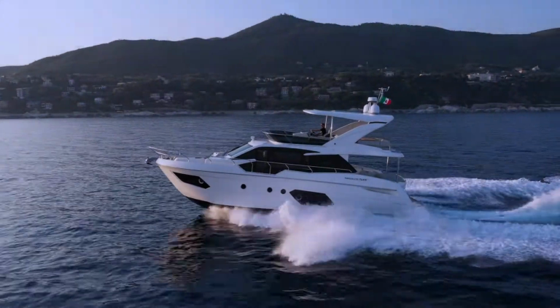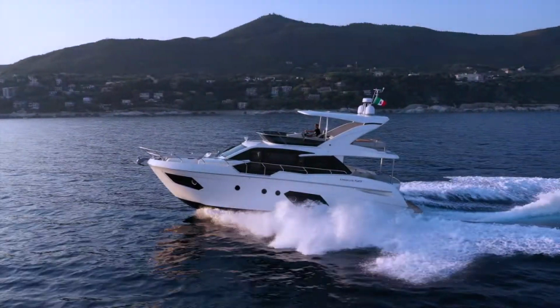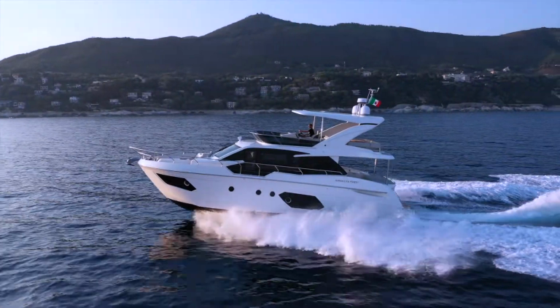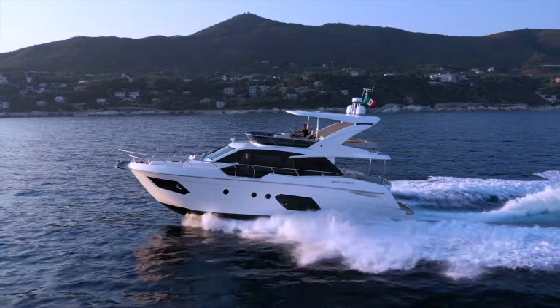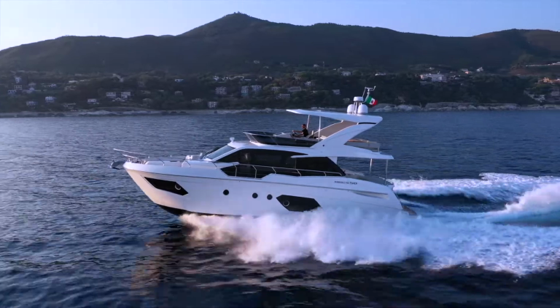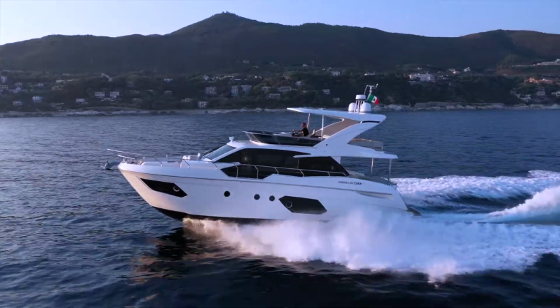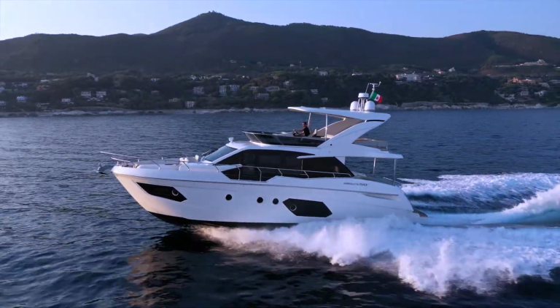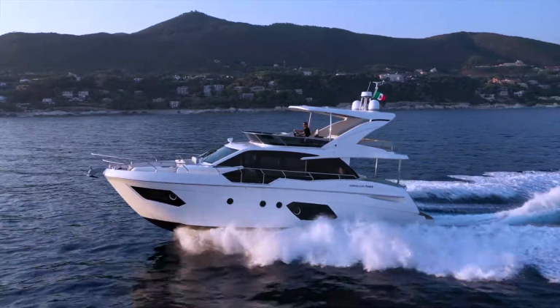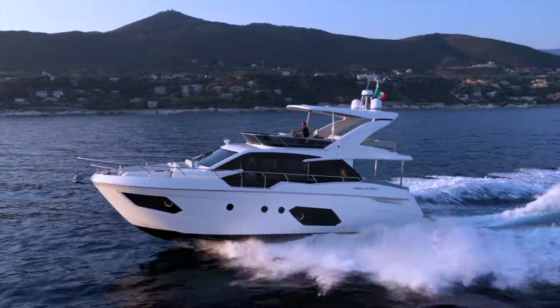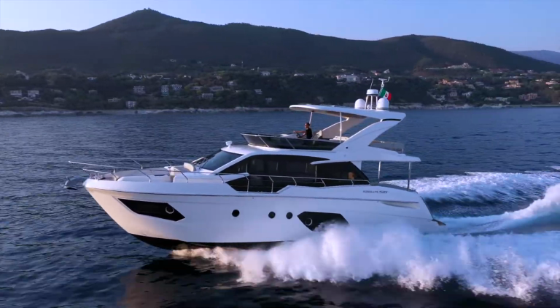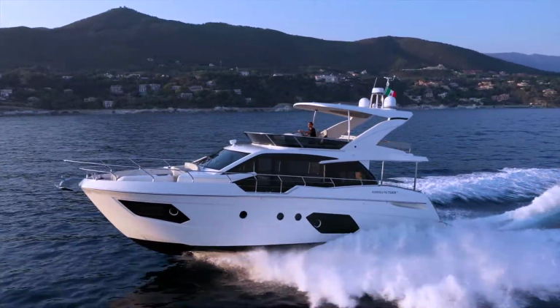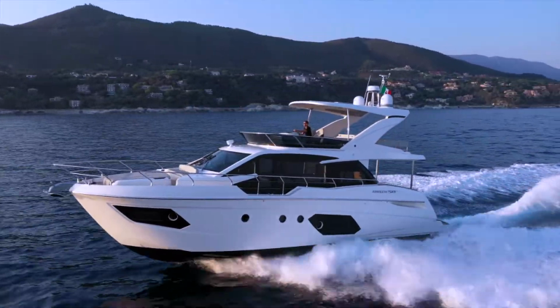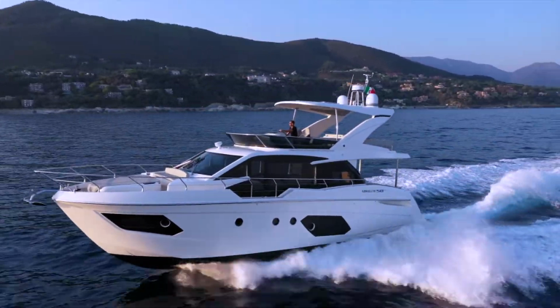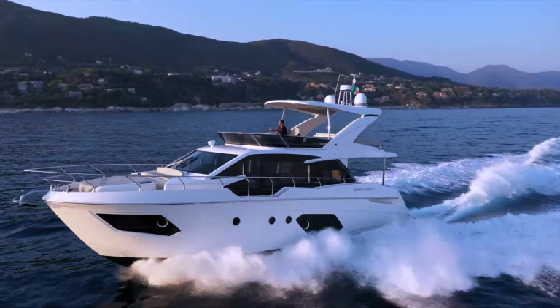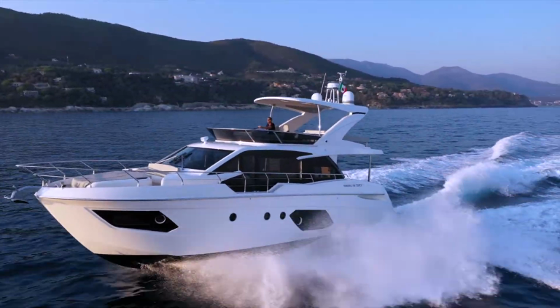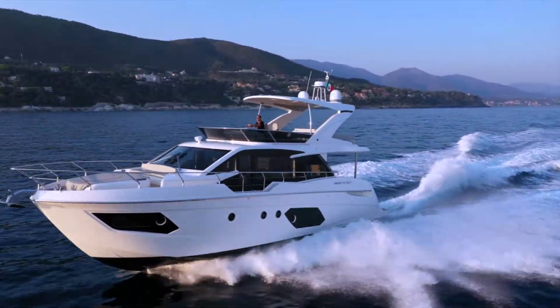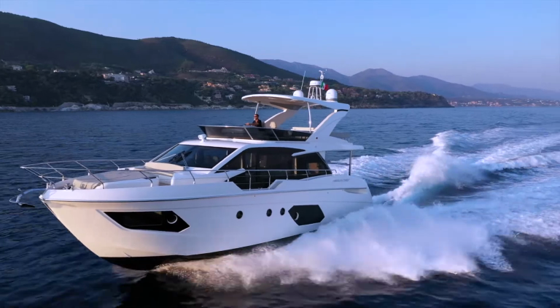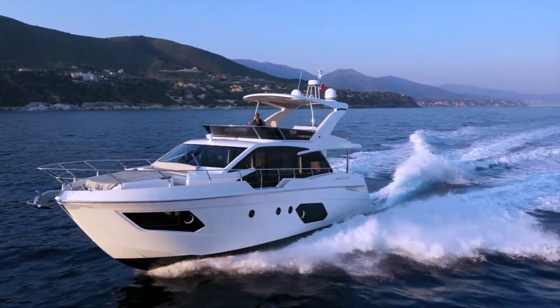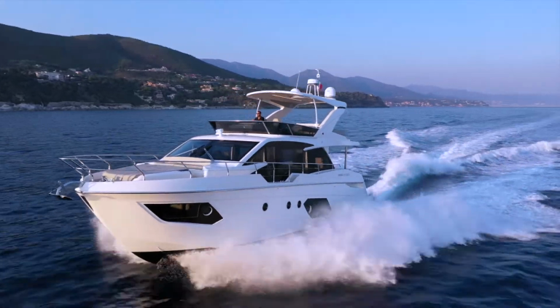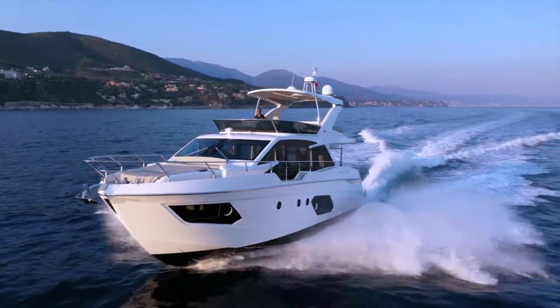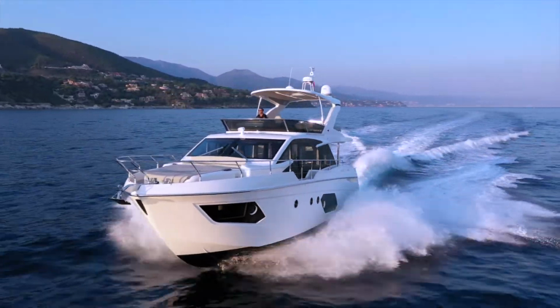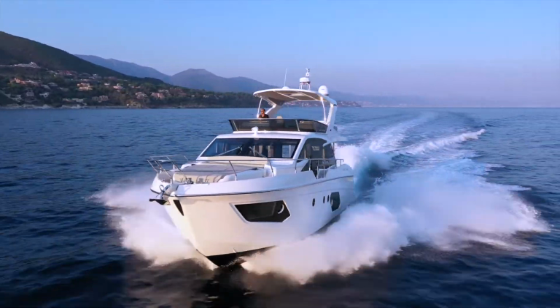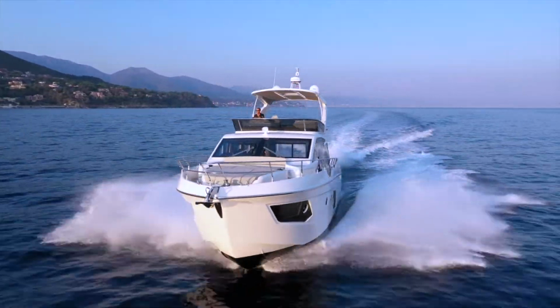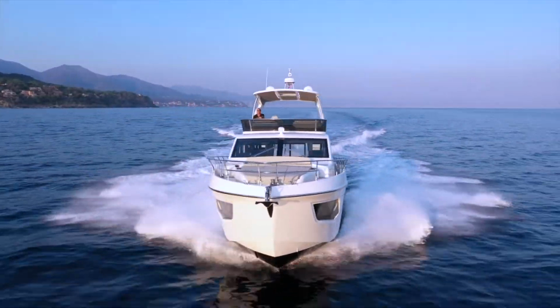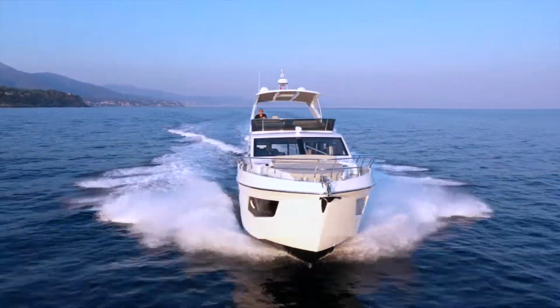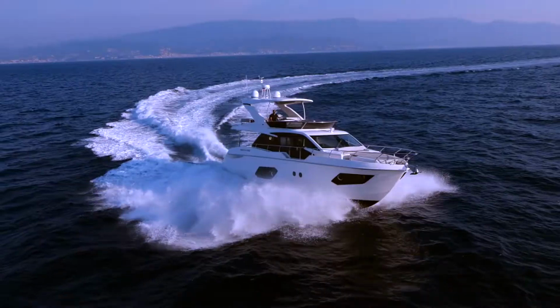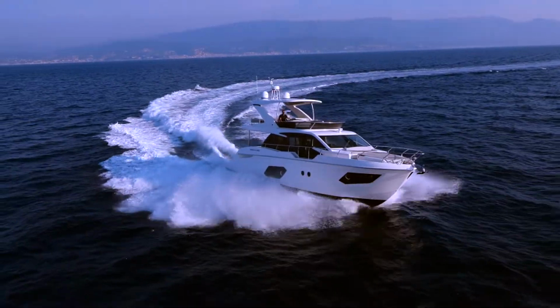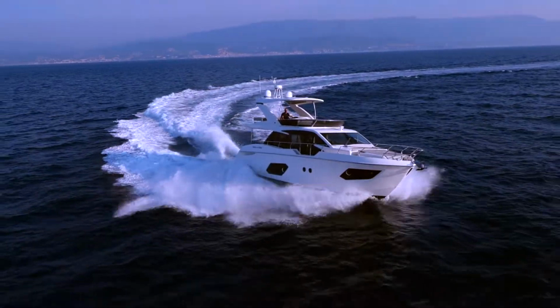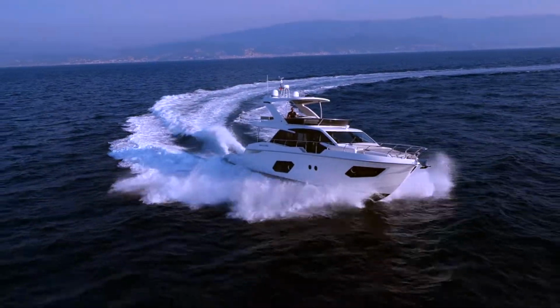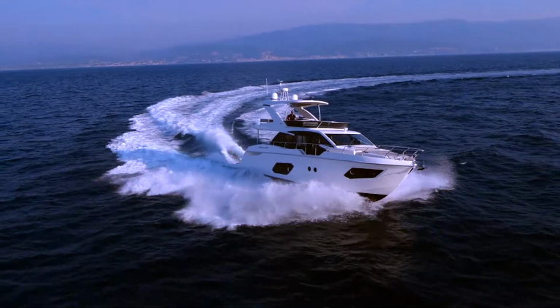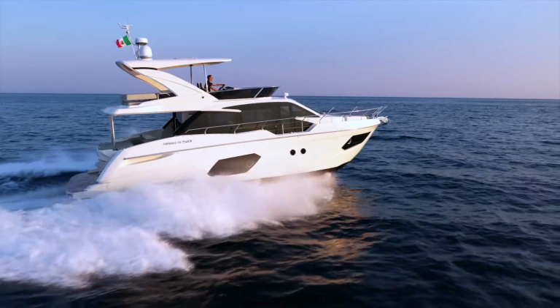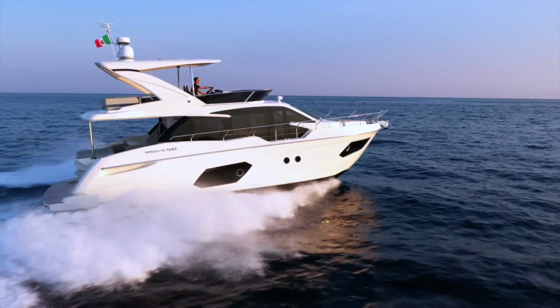The Absolute 50 Fly is the perfect balance achieved considering size, ongoing costs, maintenance, handling and maneuverability.